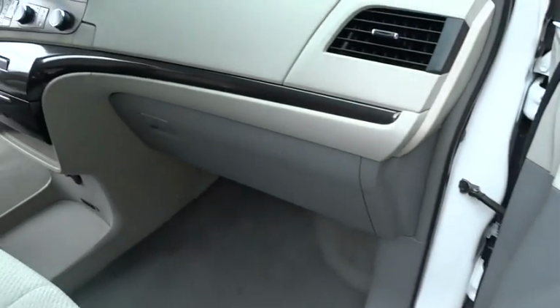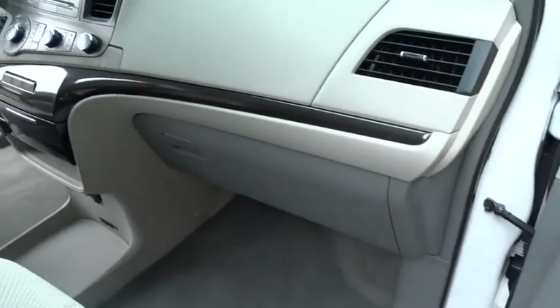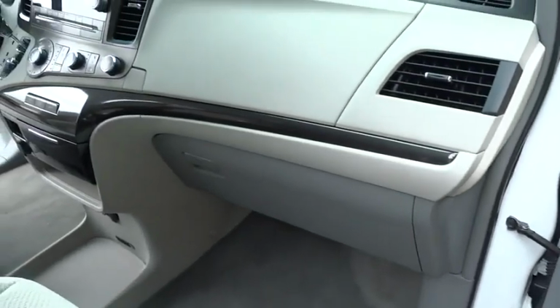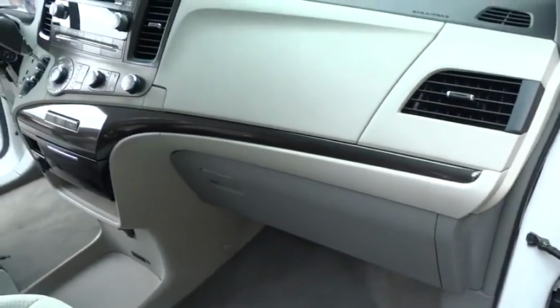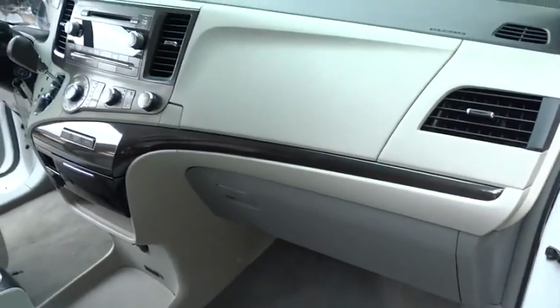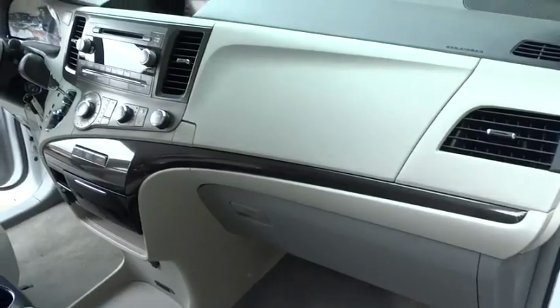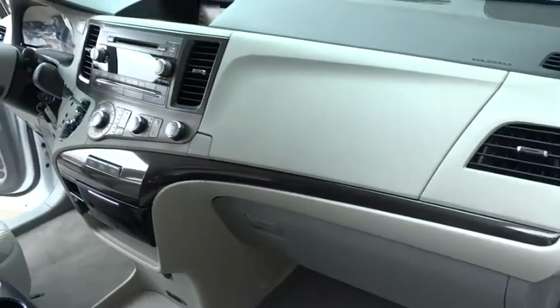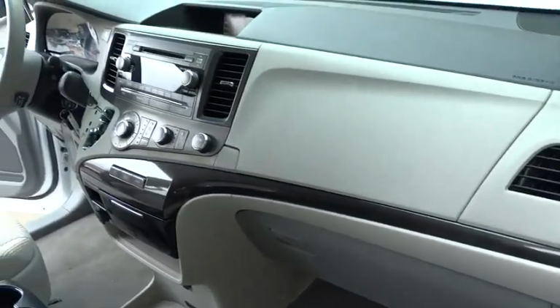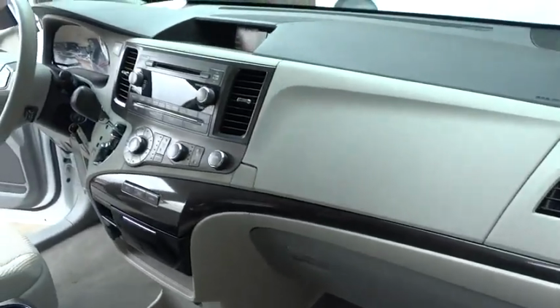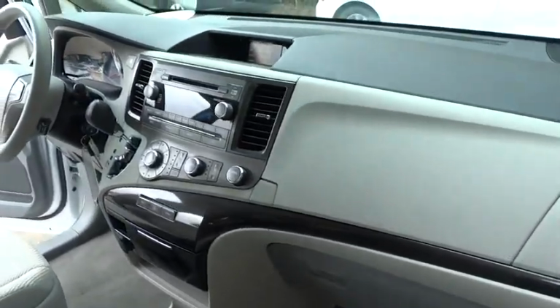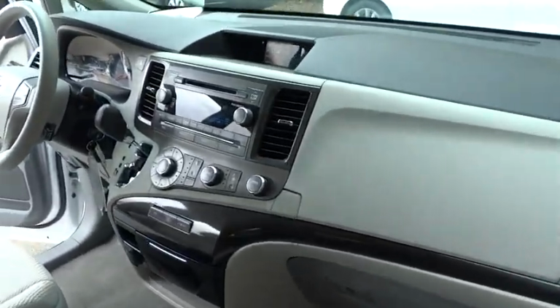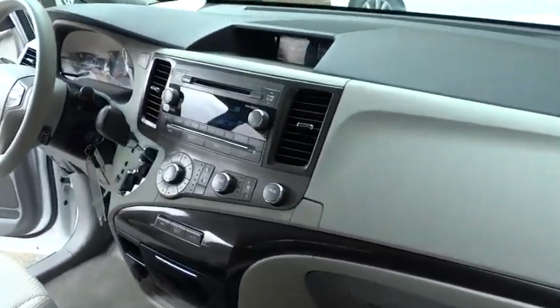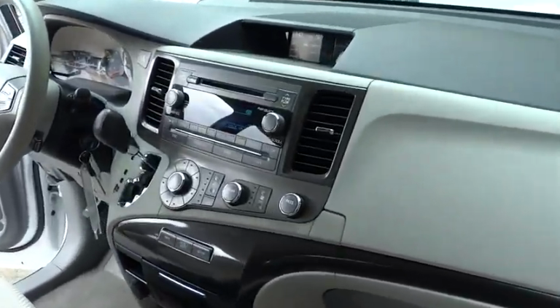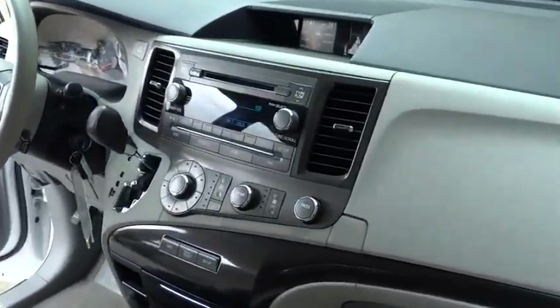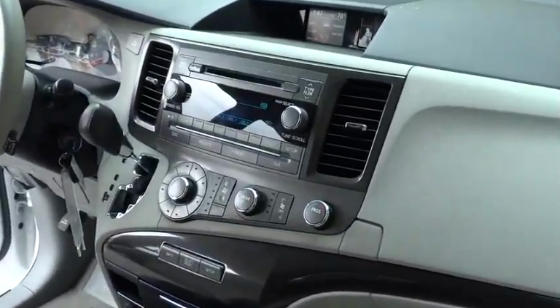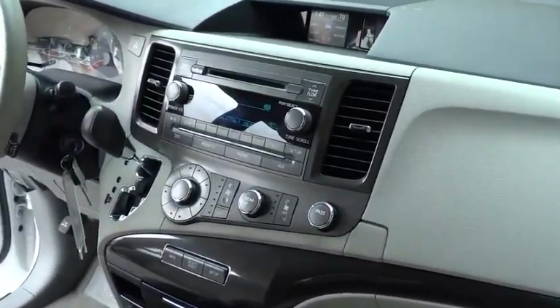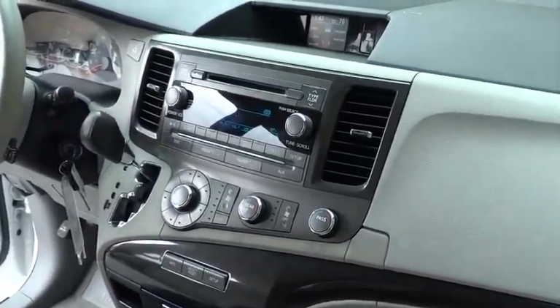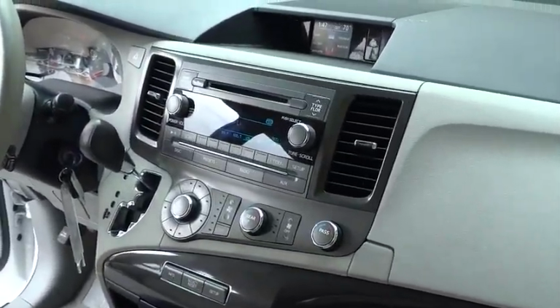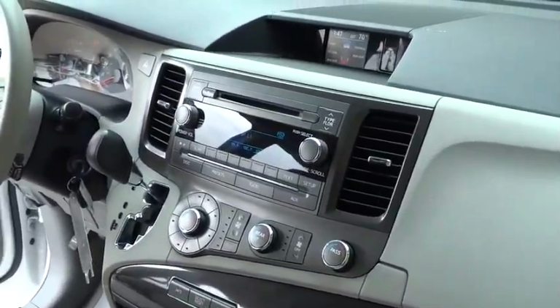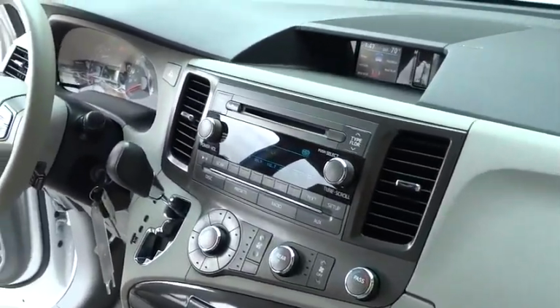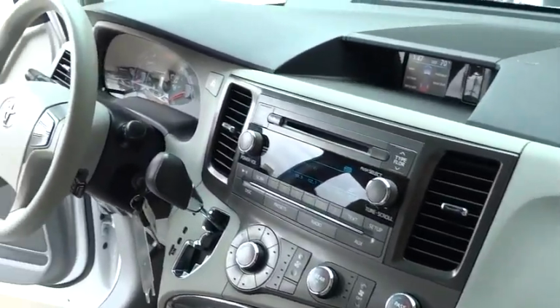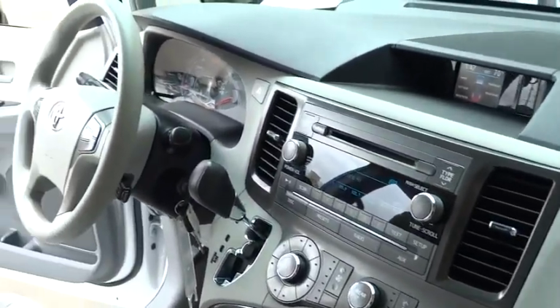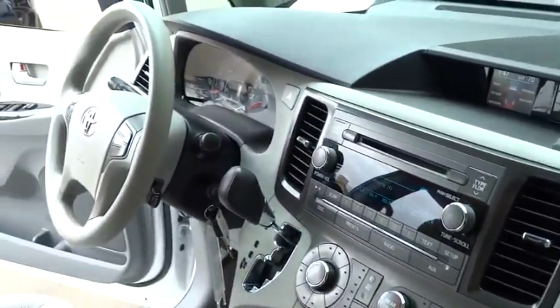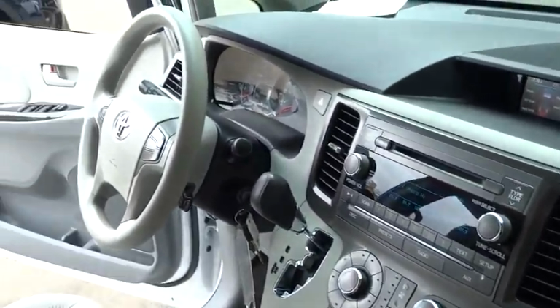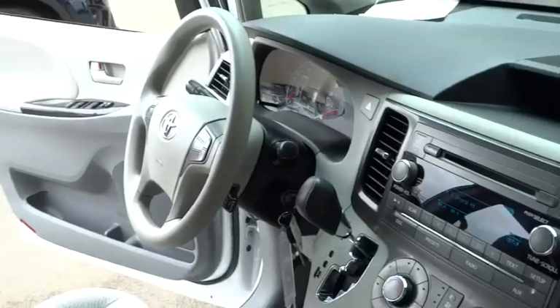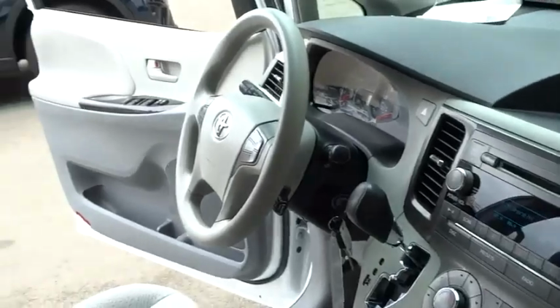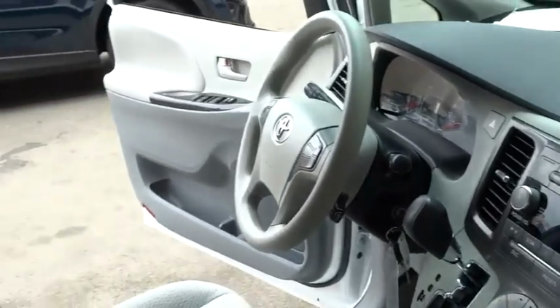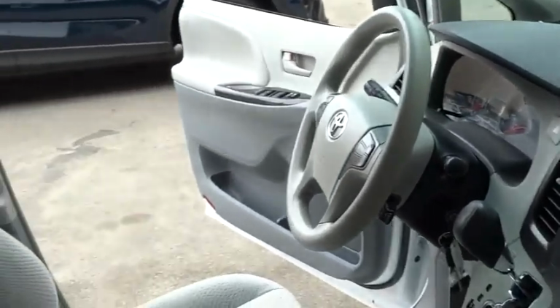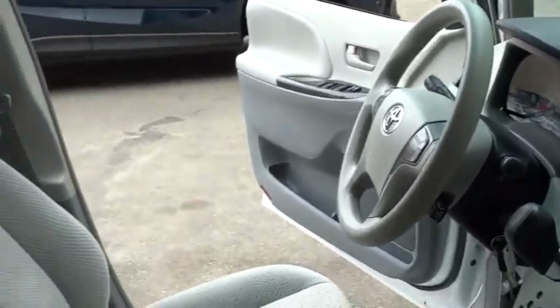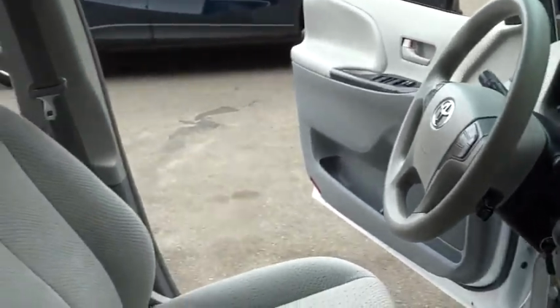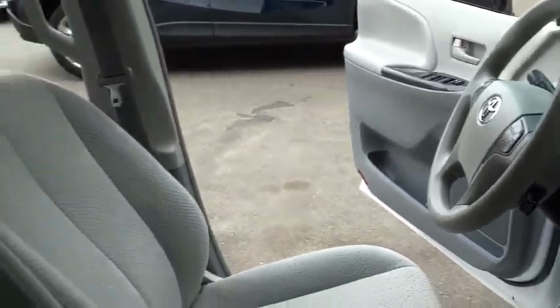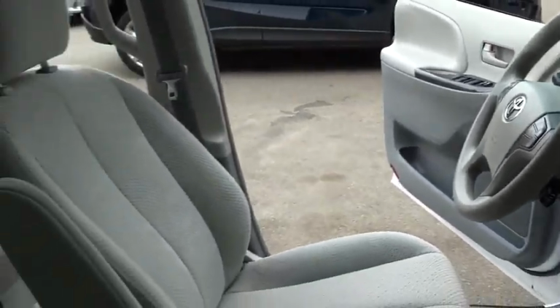Priced below $25,000, this vehicle has less than 15,000 miles. Here are some of this vehicle's great options: